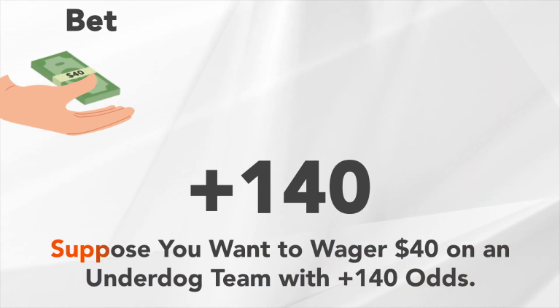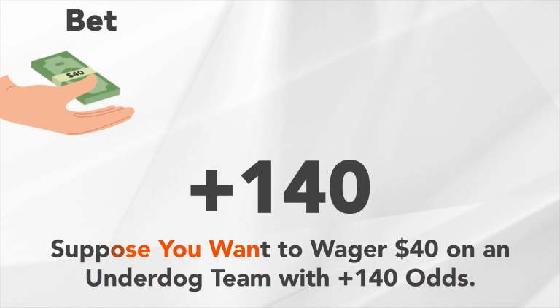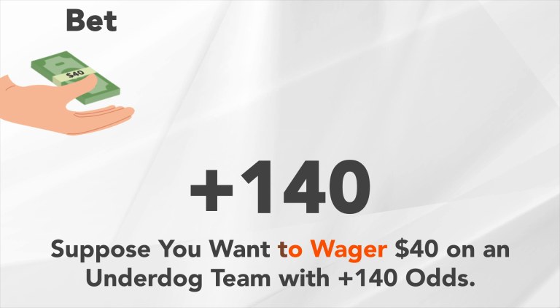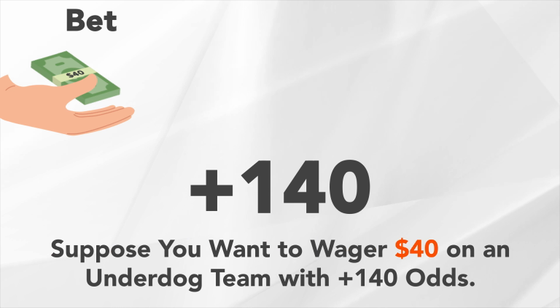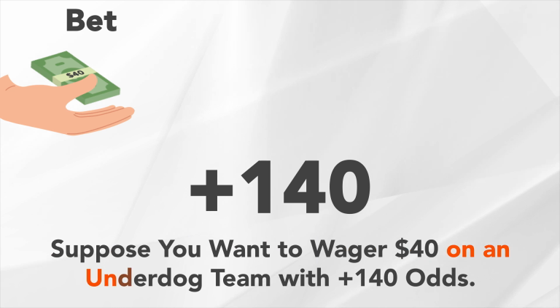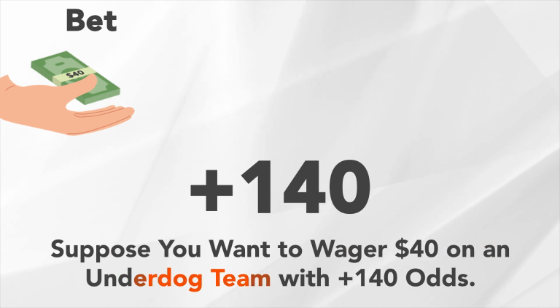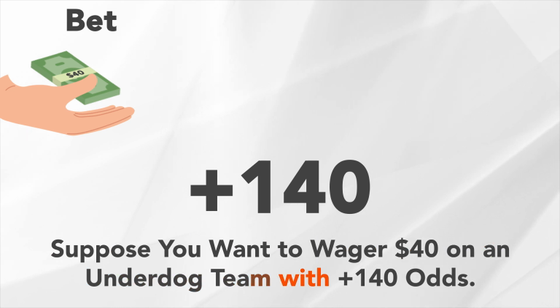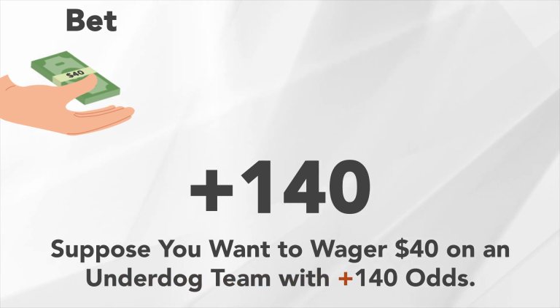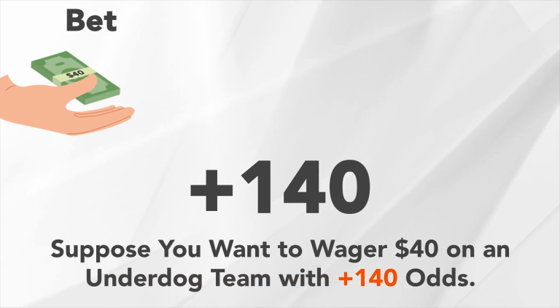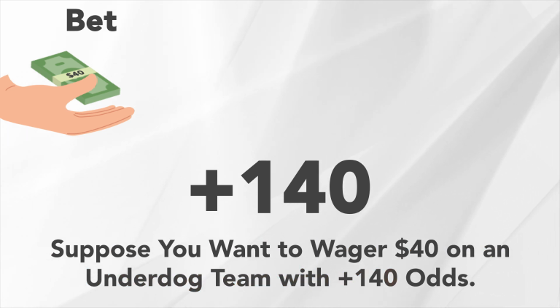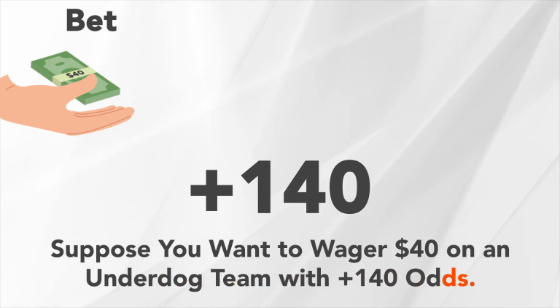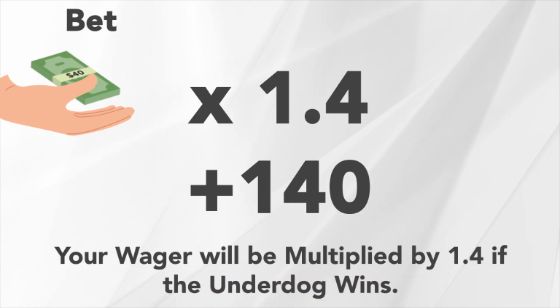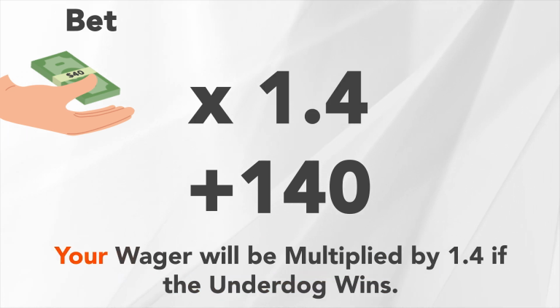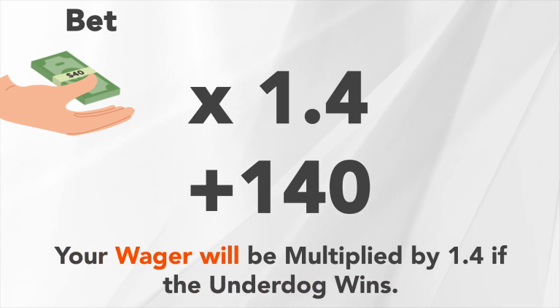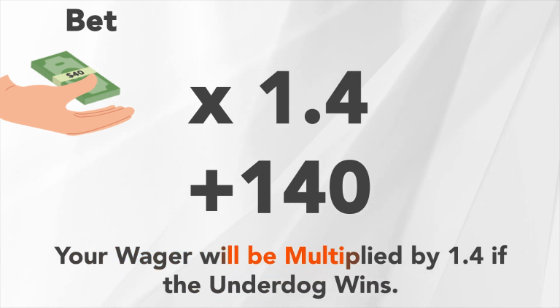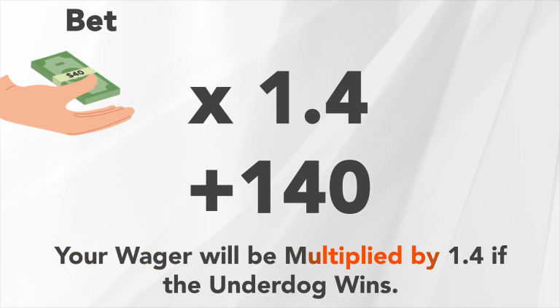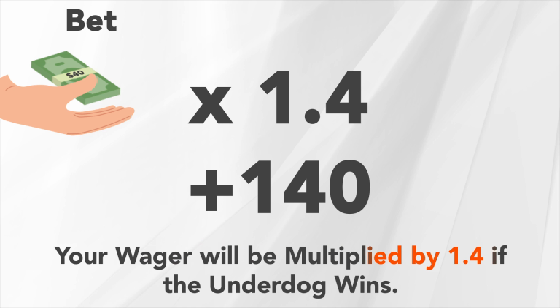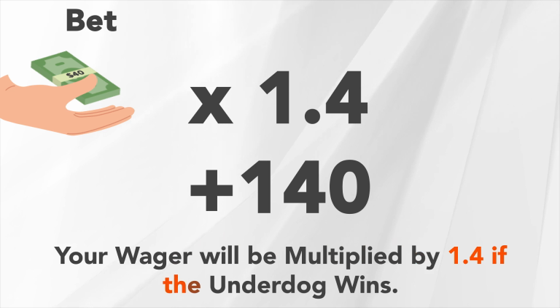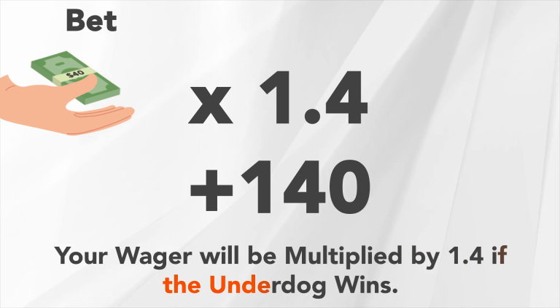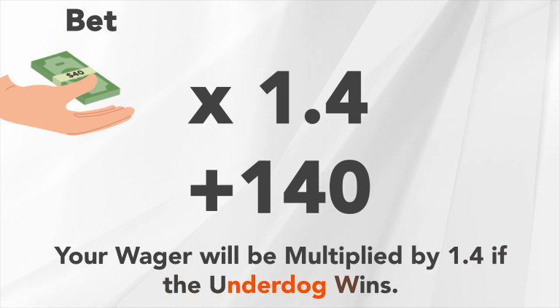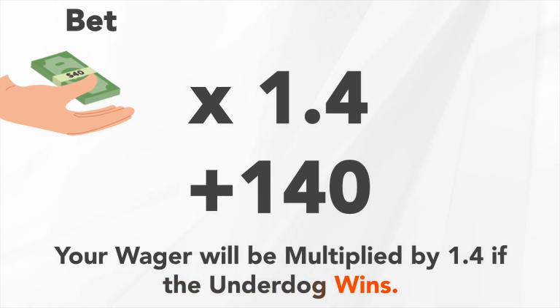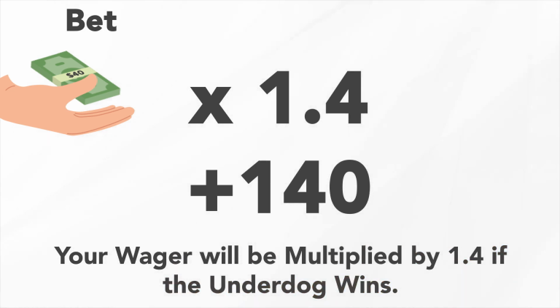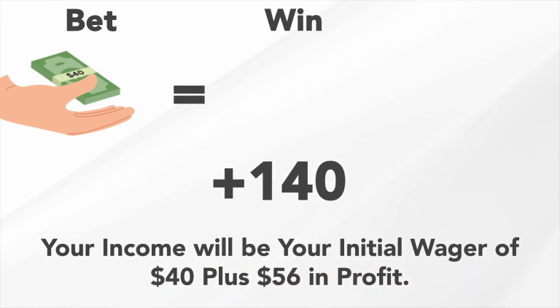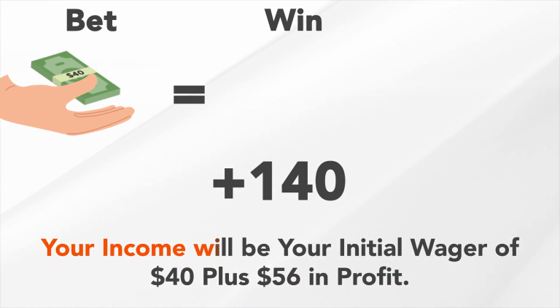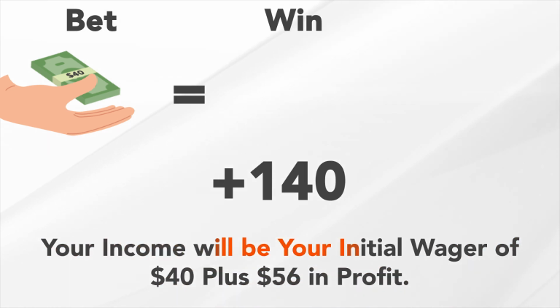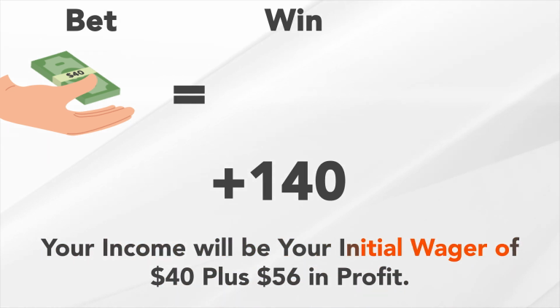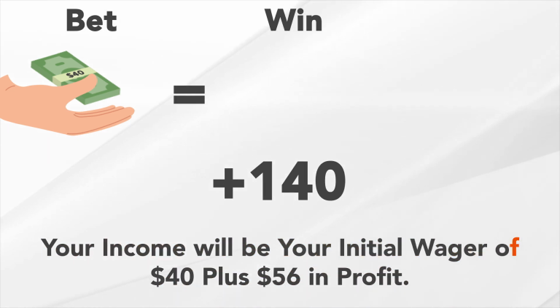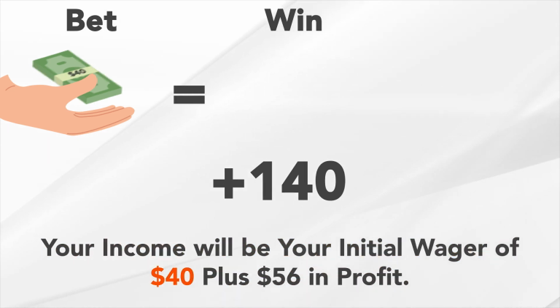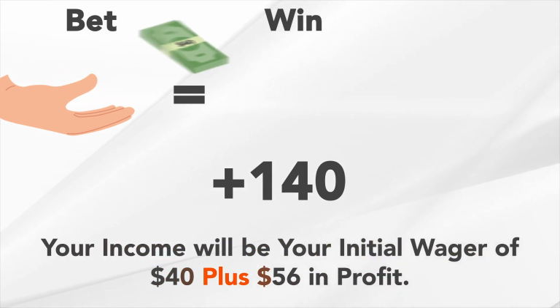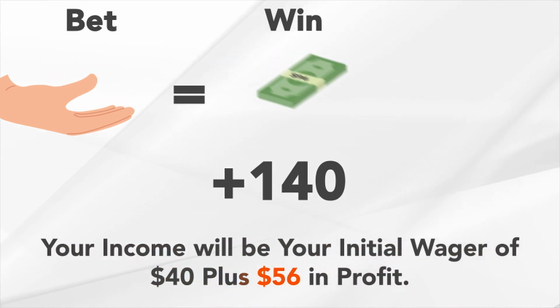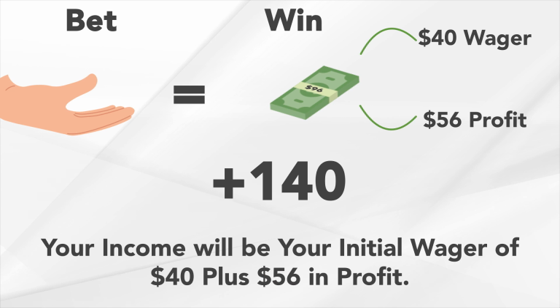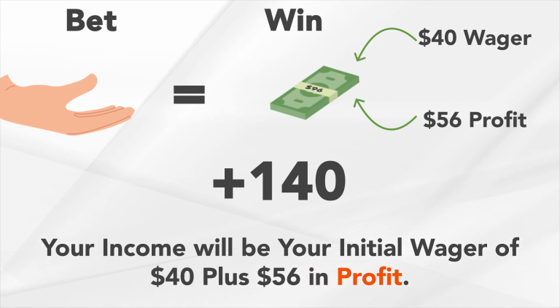Suppose you want to wager $40 on an underdog team with plus 140 odds. Your wager will be multiplied by 1.4 if the underdog wins, giving you an initial wager of $40 plus $56 in profit.